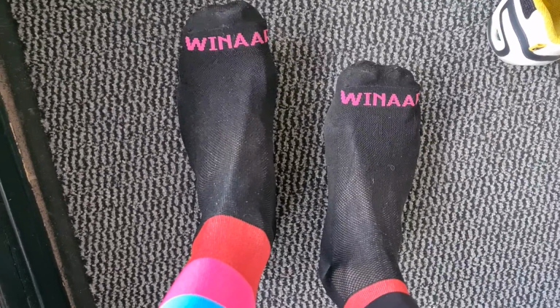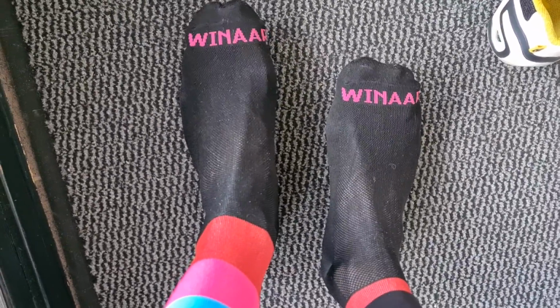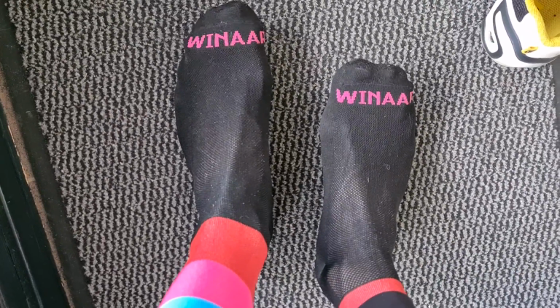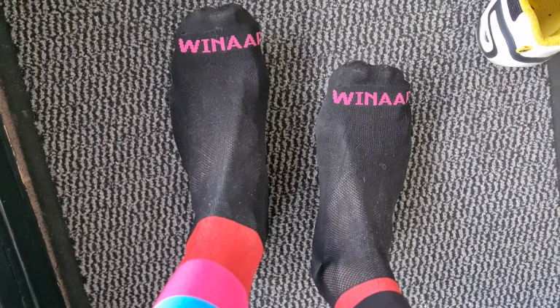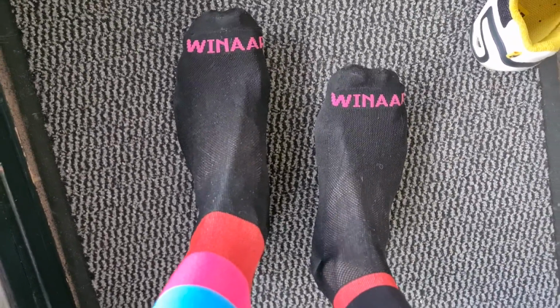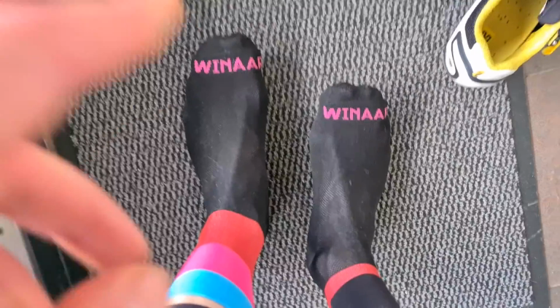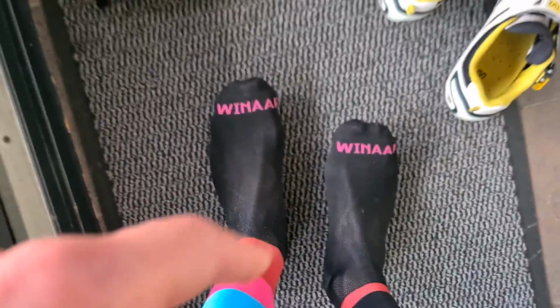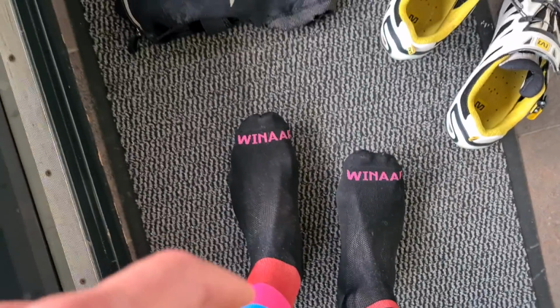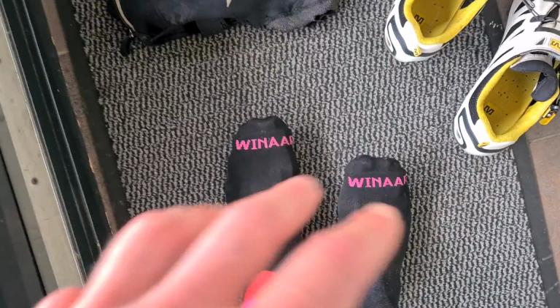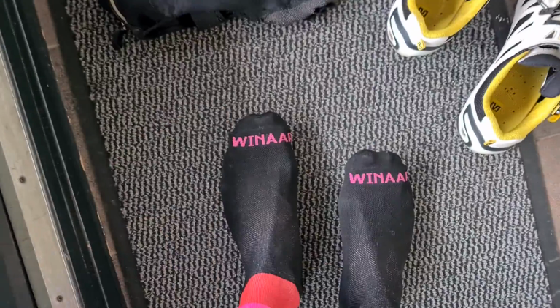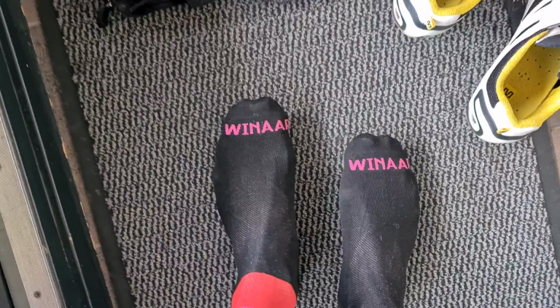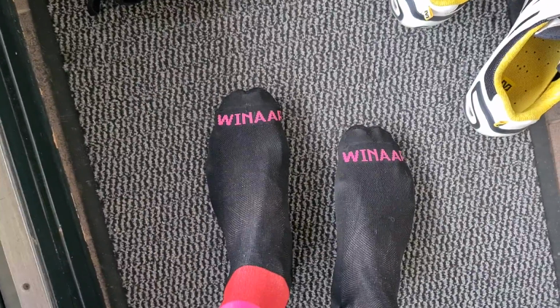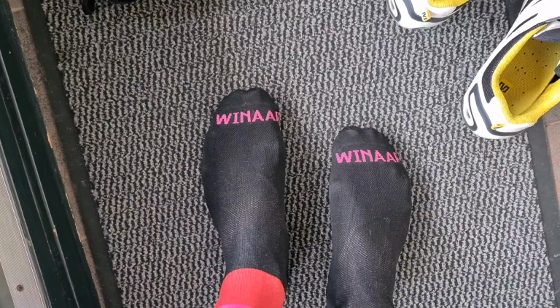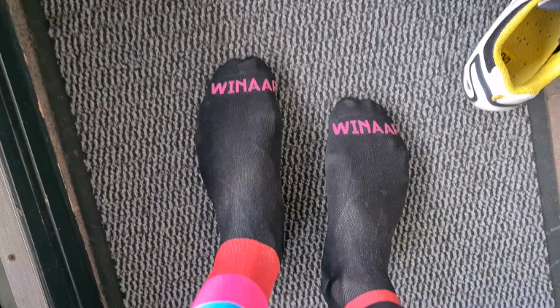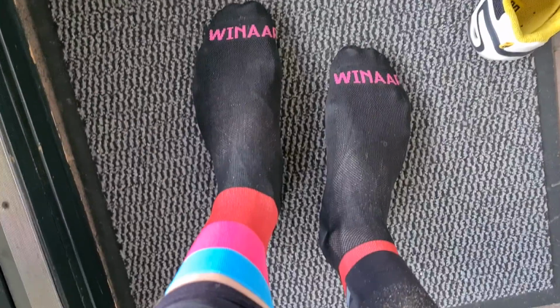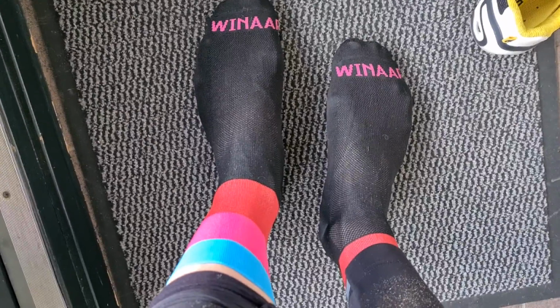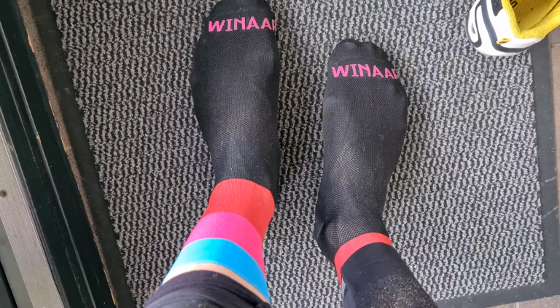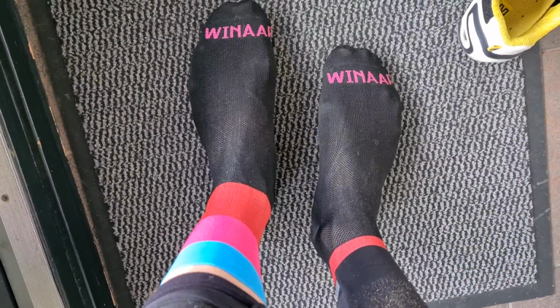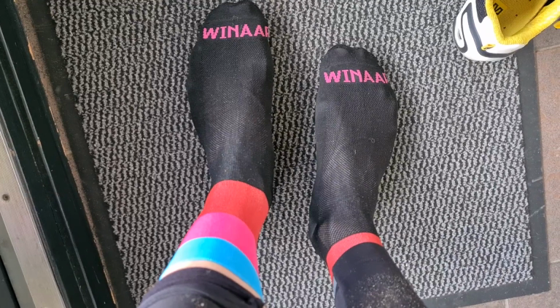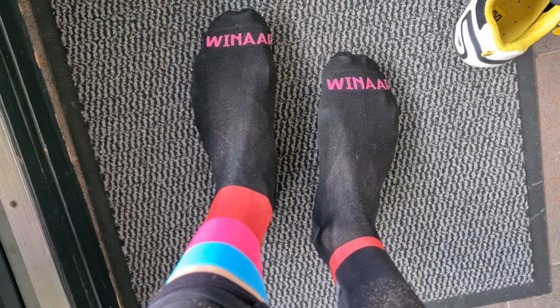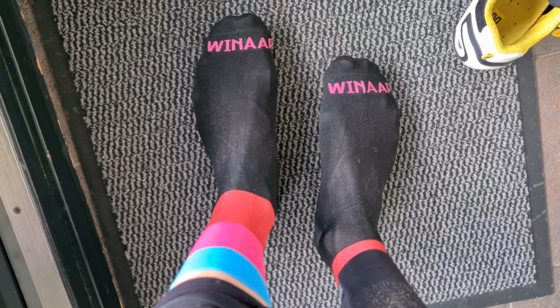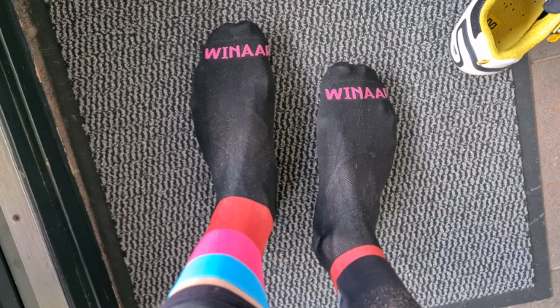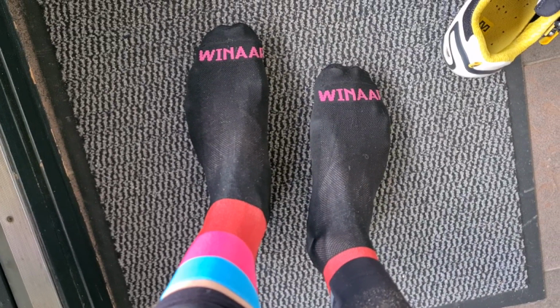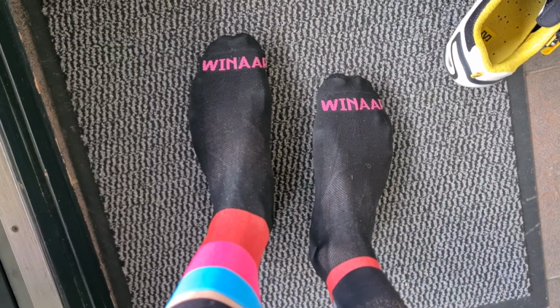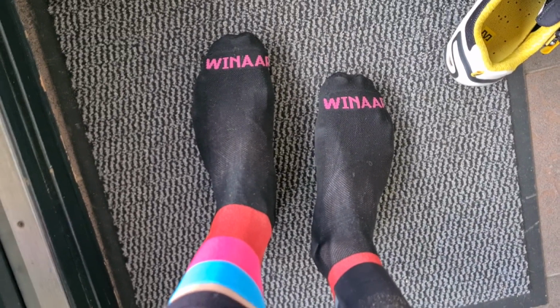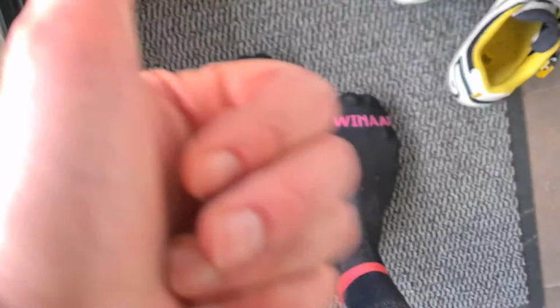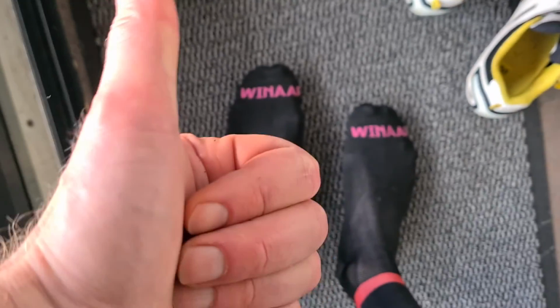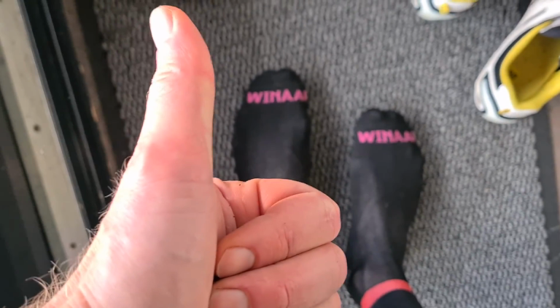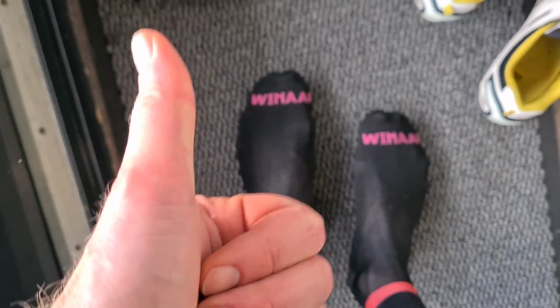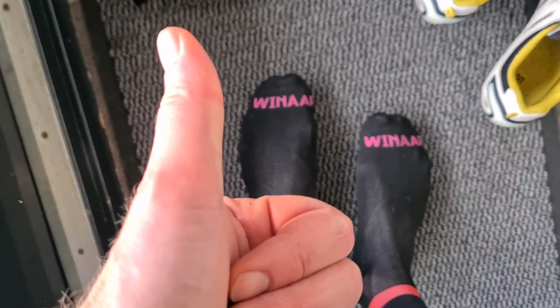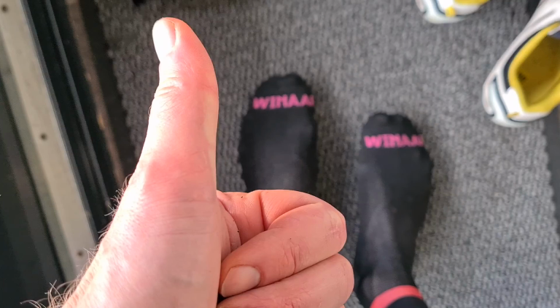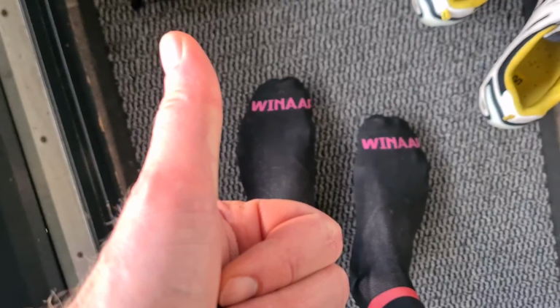I just wanted to show you these and compare them with my other cycling socks. I'll put a link below this video to that comparison. Hope you liked this short video — I'm going to have a shower now, and thanks for the thumbs up!